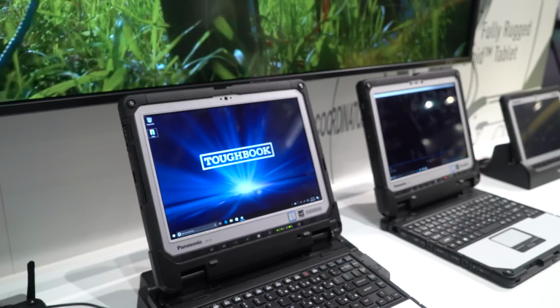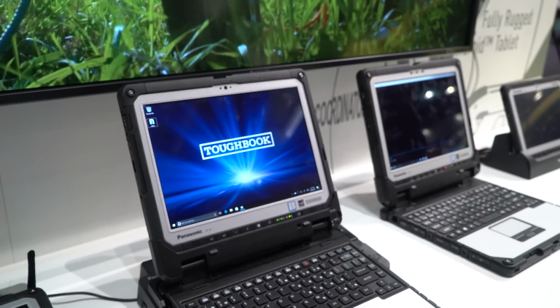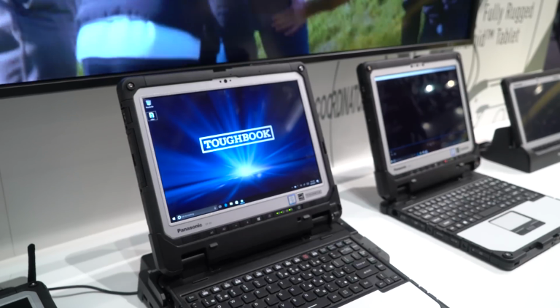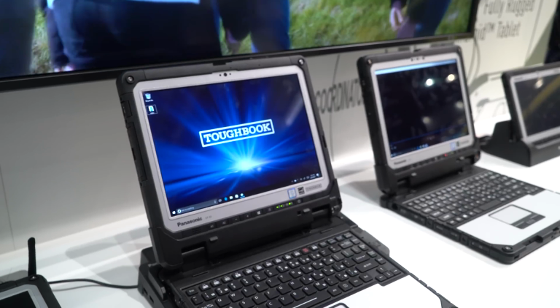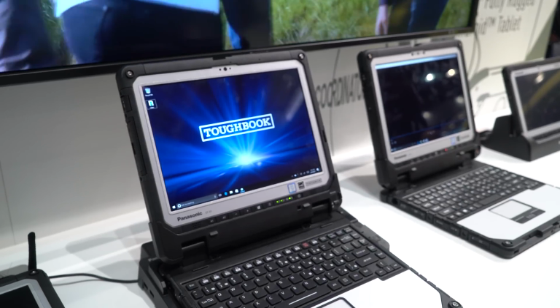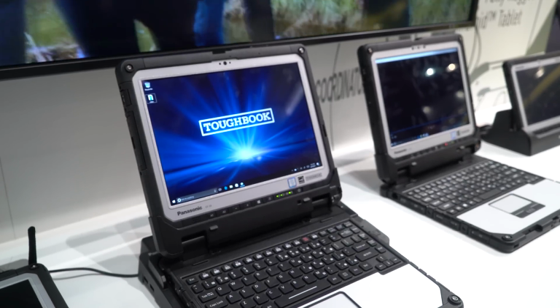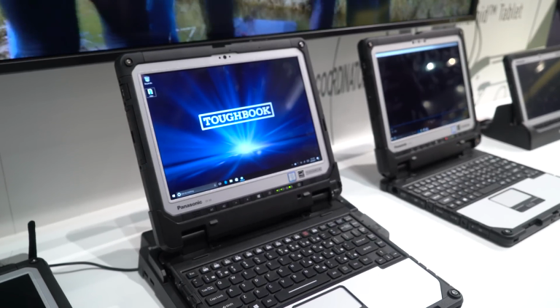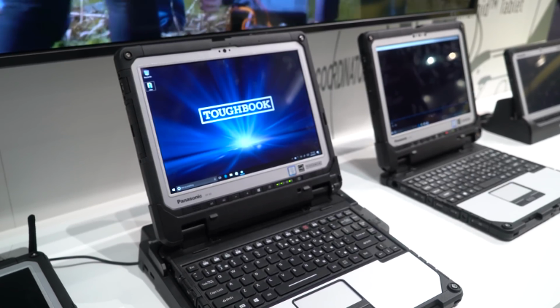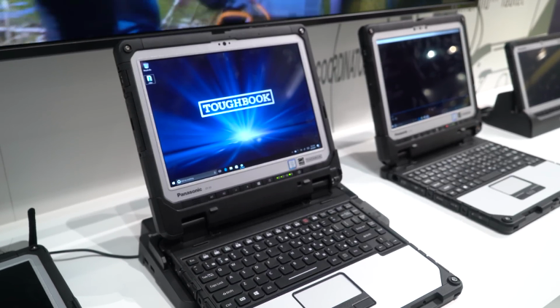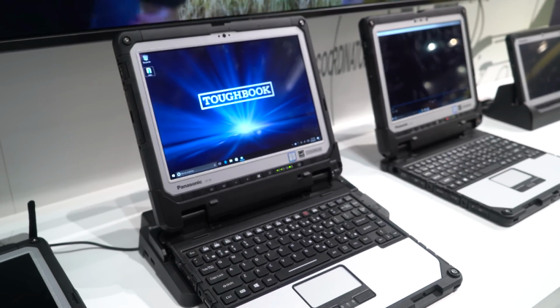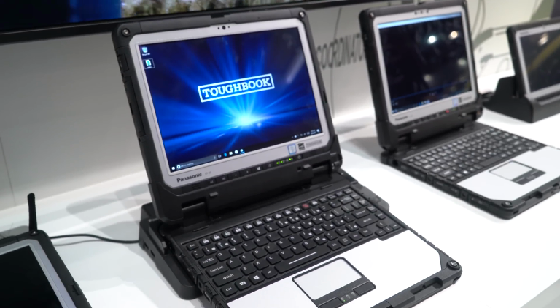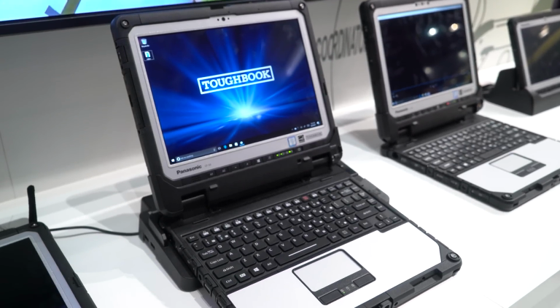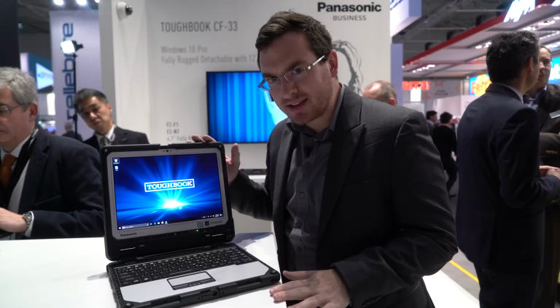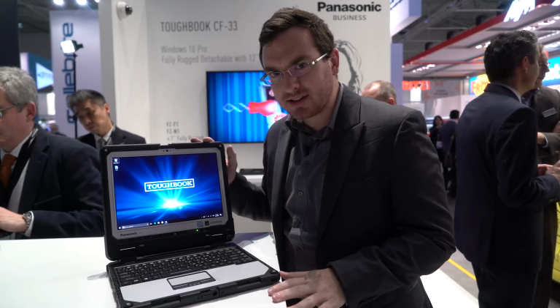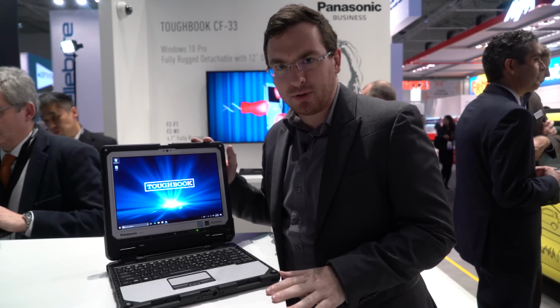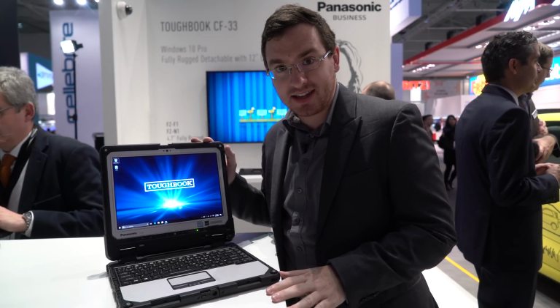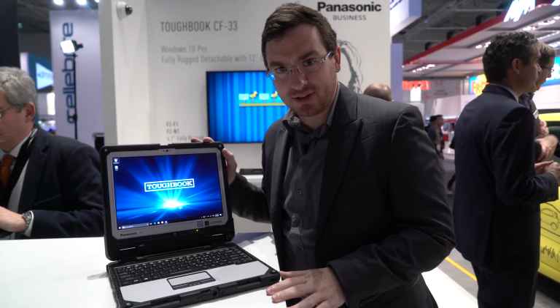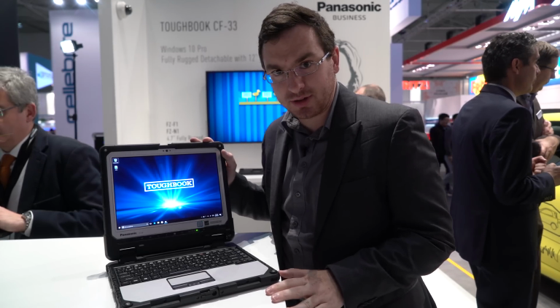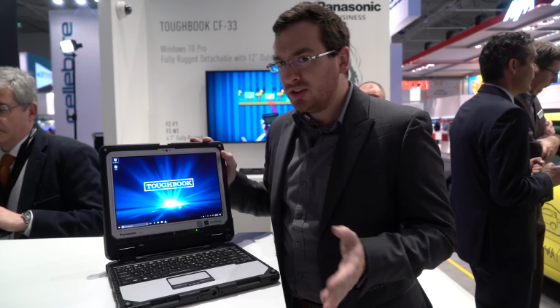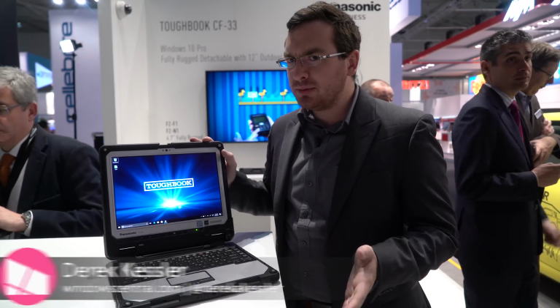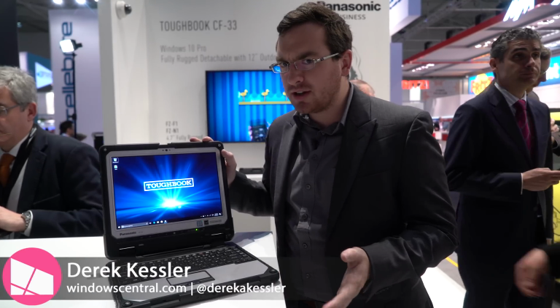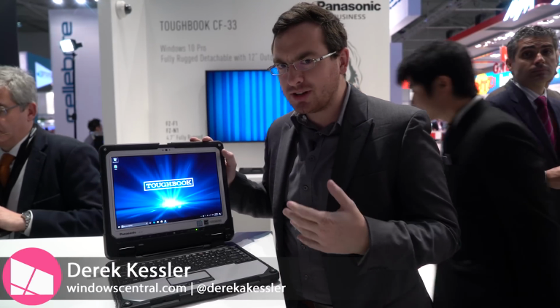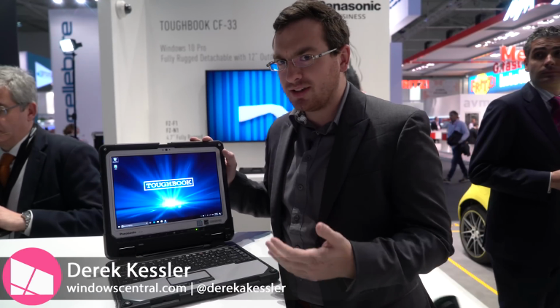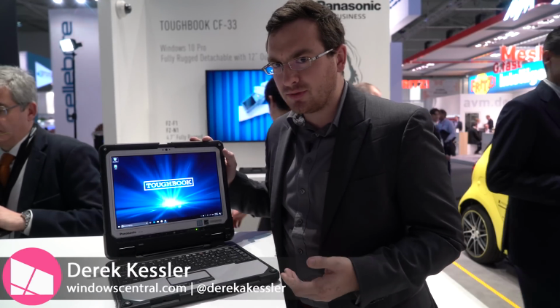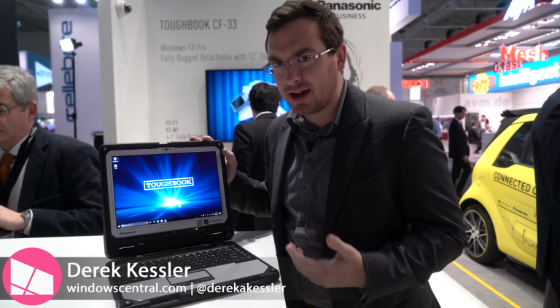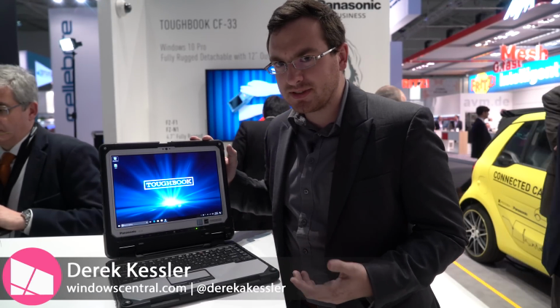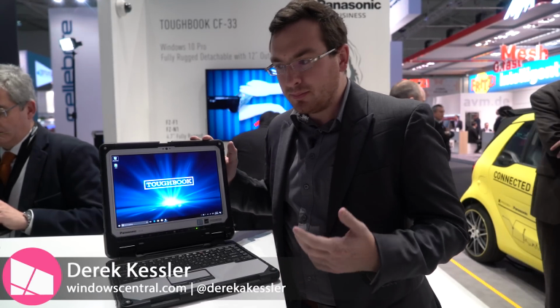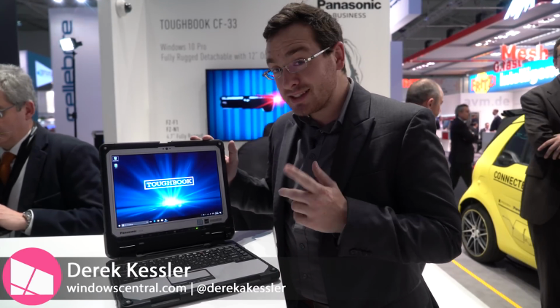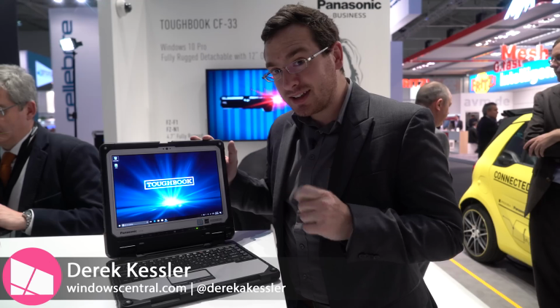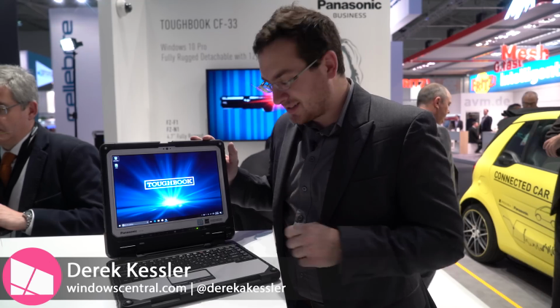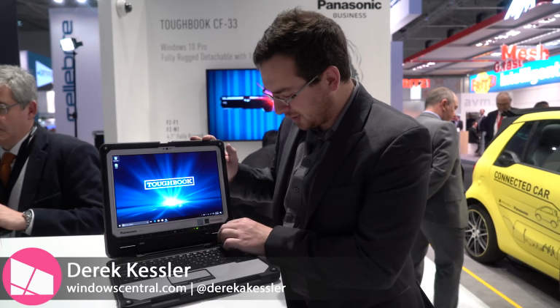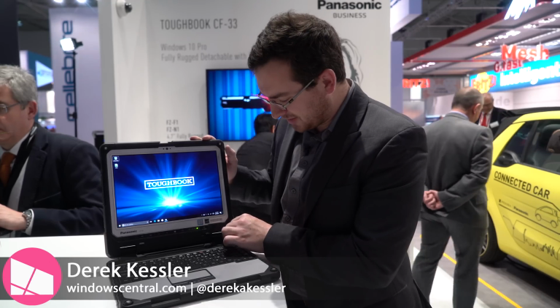Hey everybody, it's Derek with Windows Central. We are at MWC 2017, and this is the Panasonic Toughbook CF-33. Normally we don't cover too much in the way of these rugged laptops, but this one has a neat little trick up its sleeve.